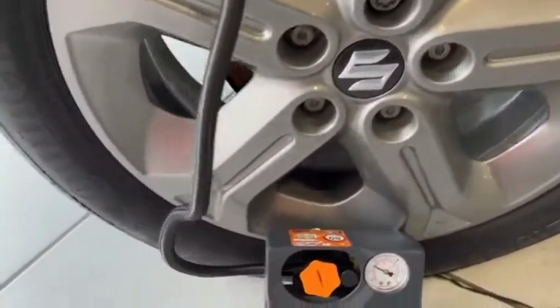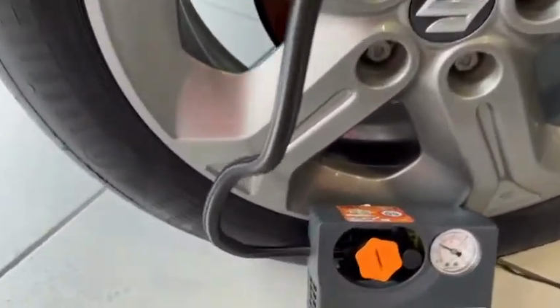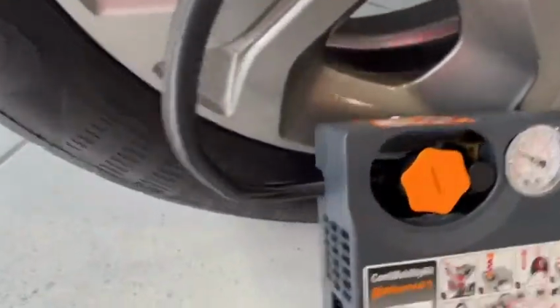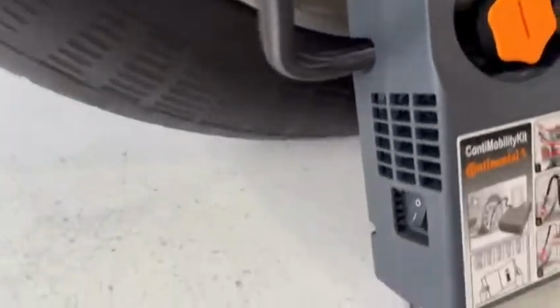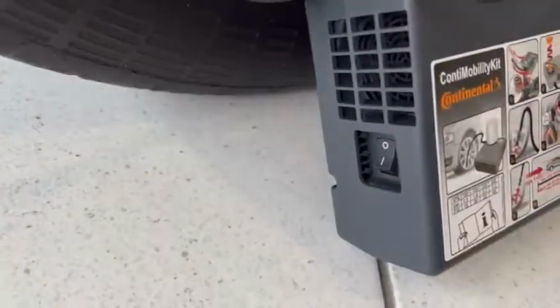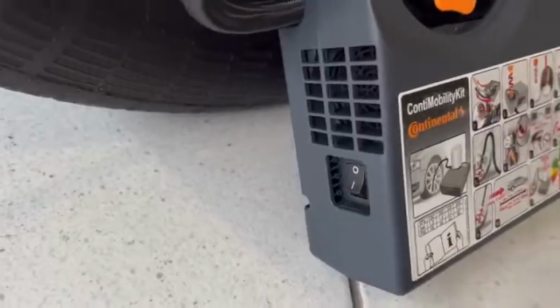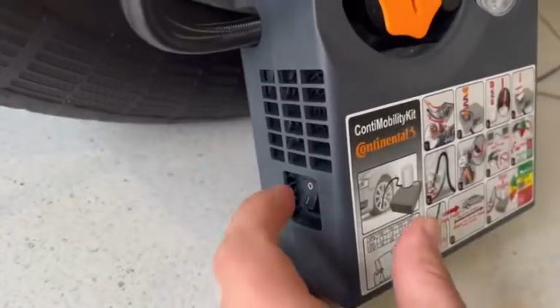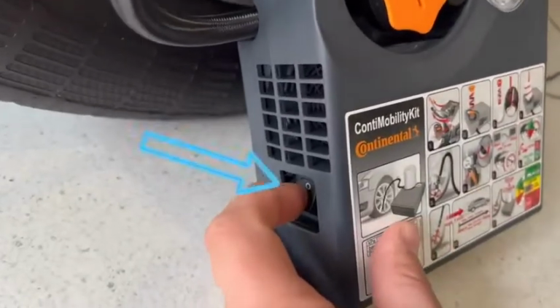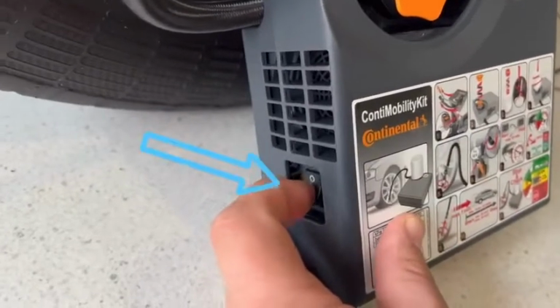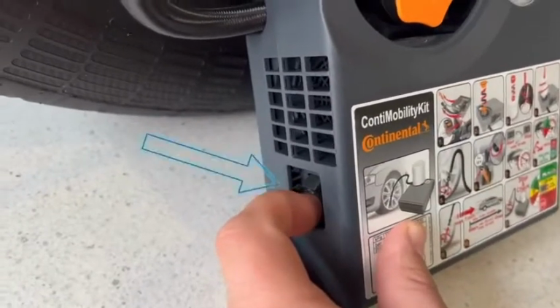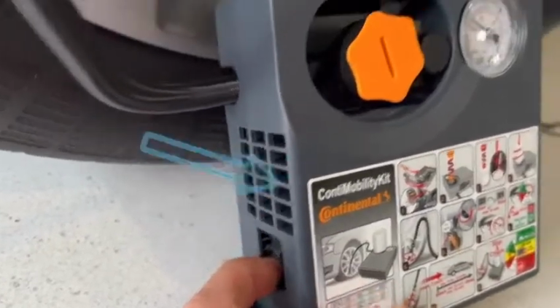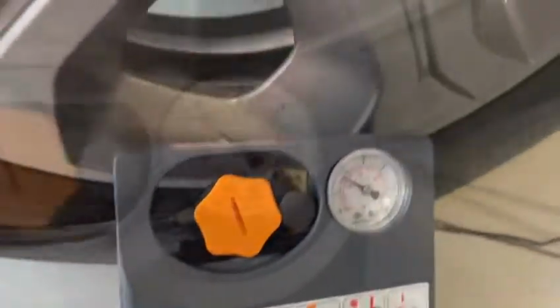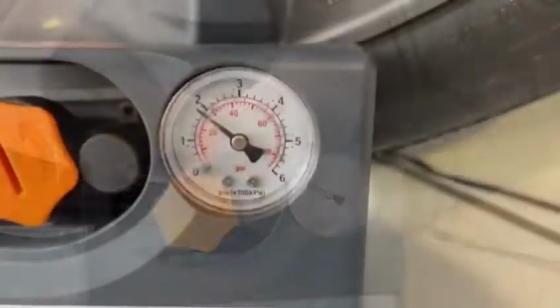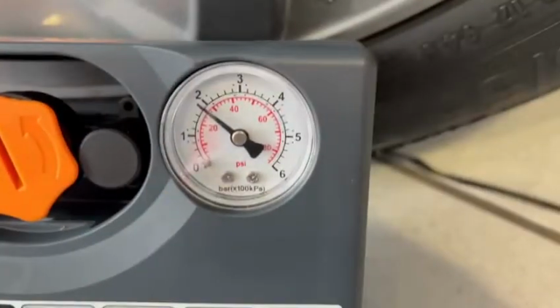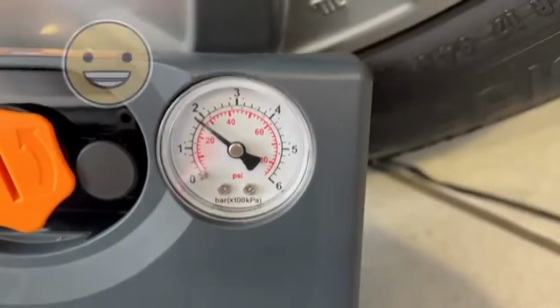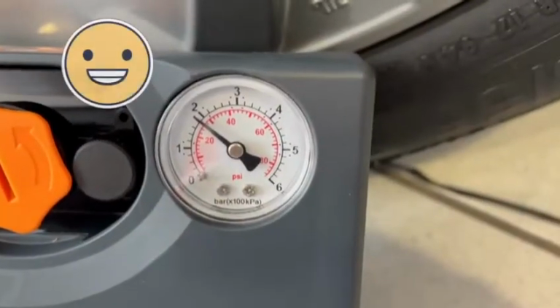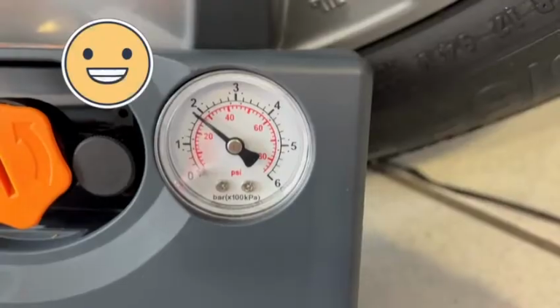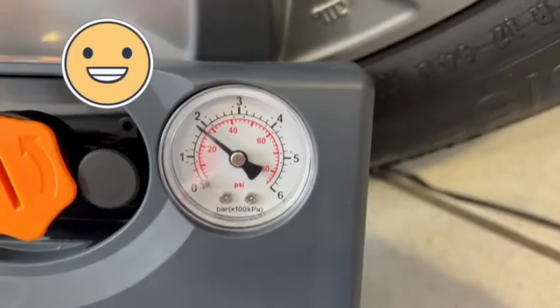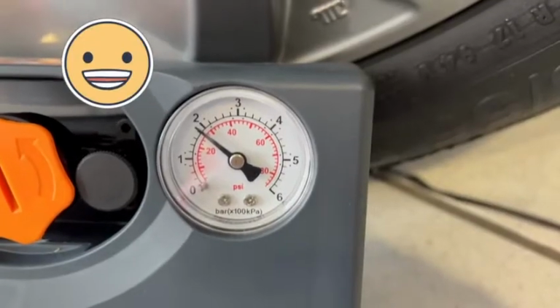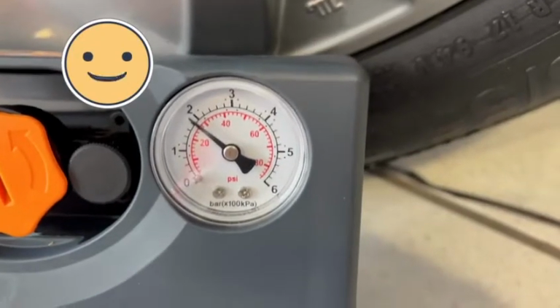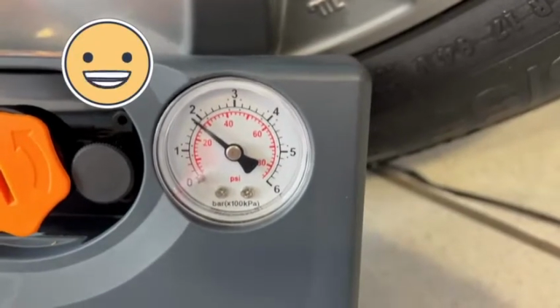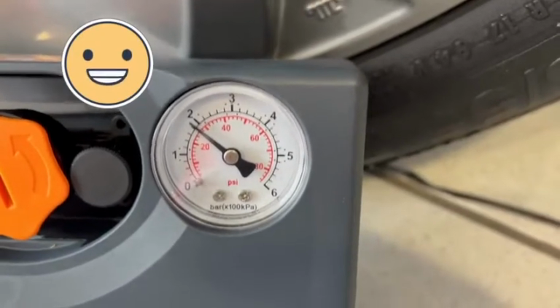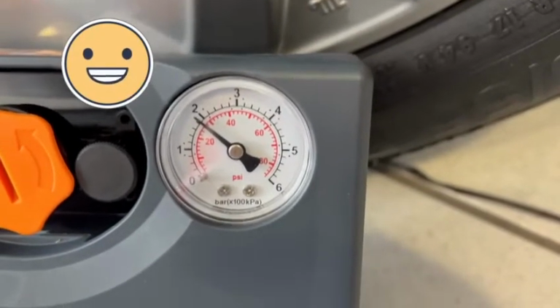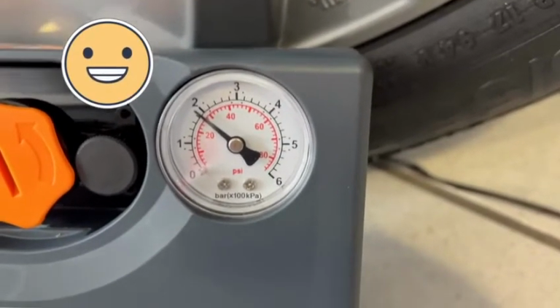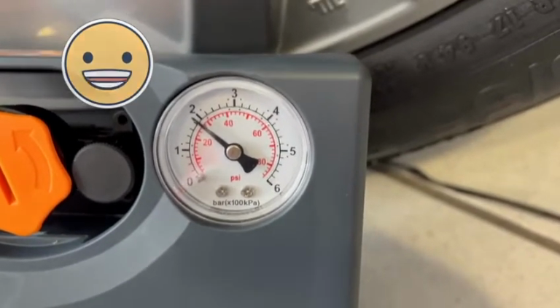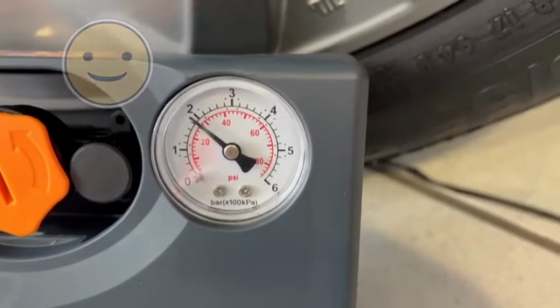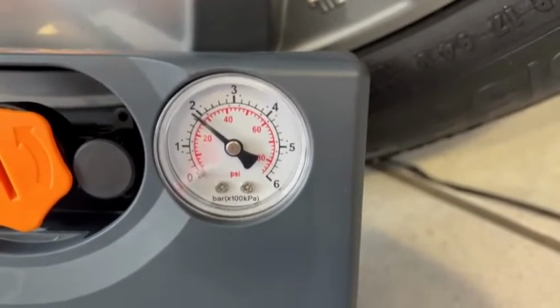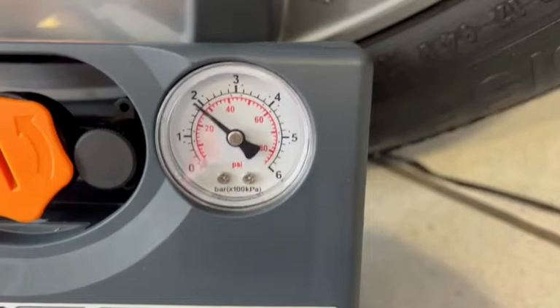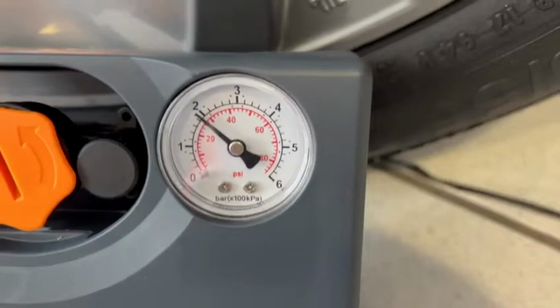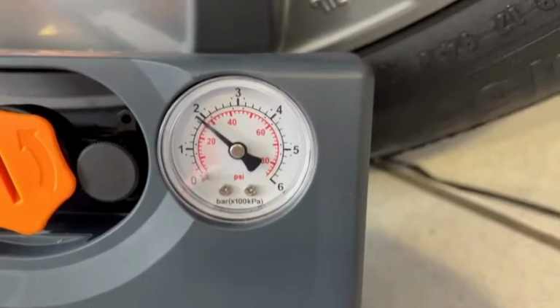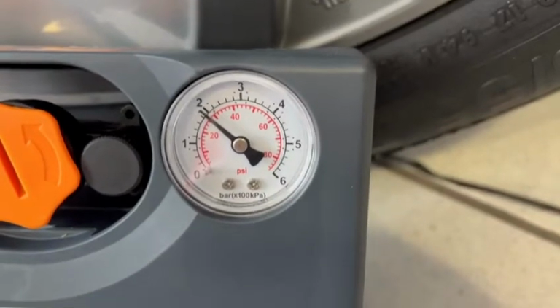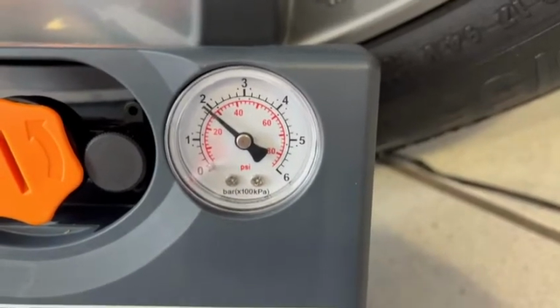Once the power is connected, on the left-hand side you will have your on switch. Your pump will now be using a small compressor to gently put some air in your tyres. Make sure that you visually check the needle is going up to make sure it's working efficiently.